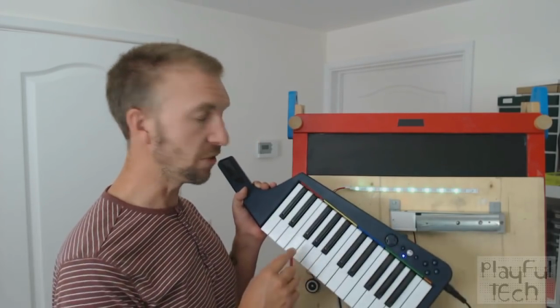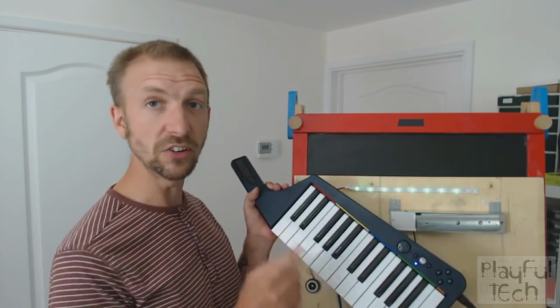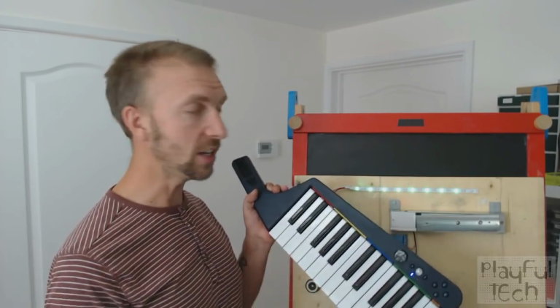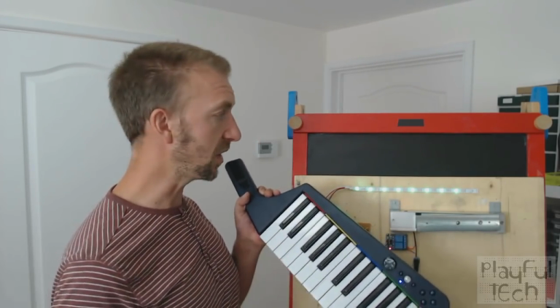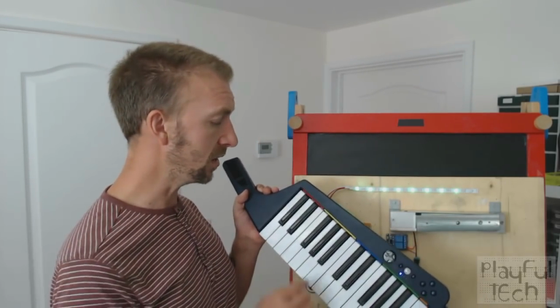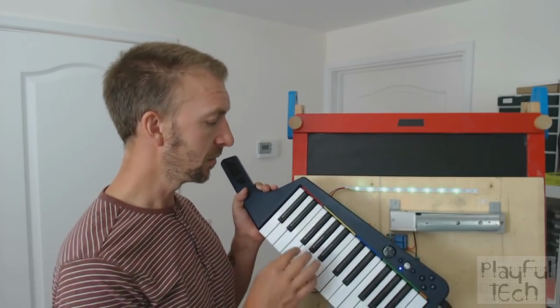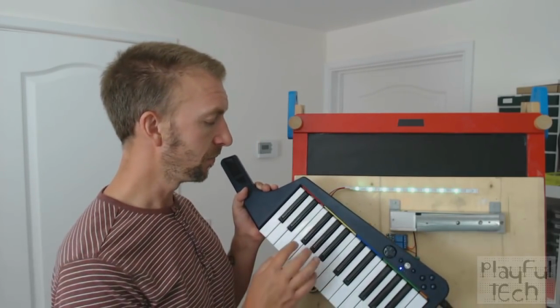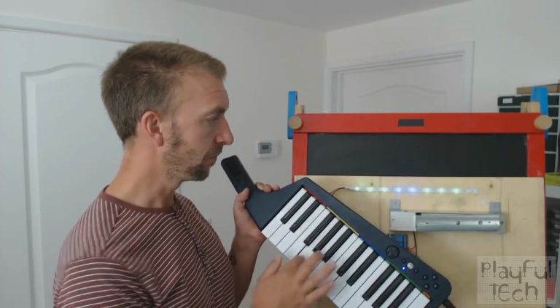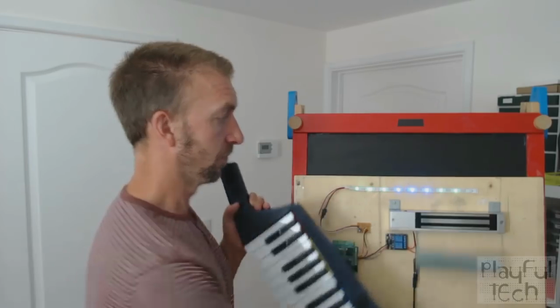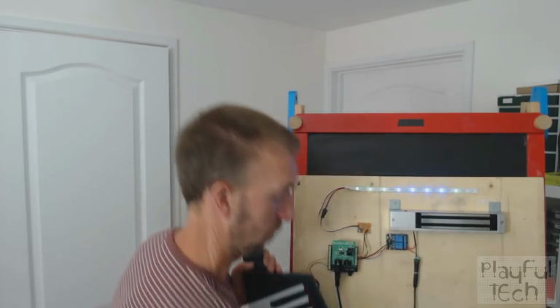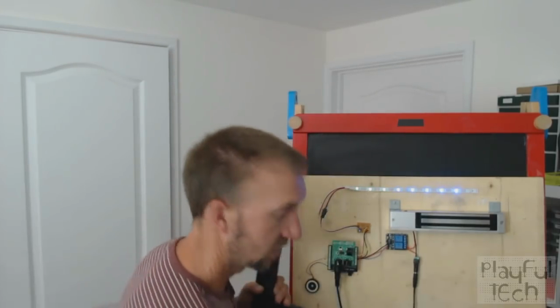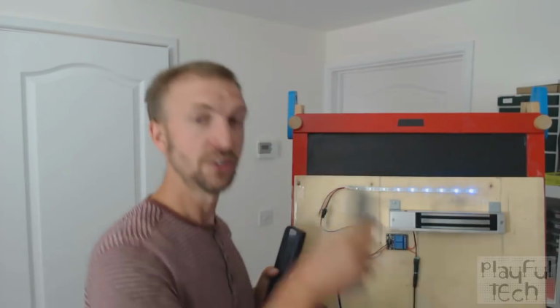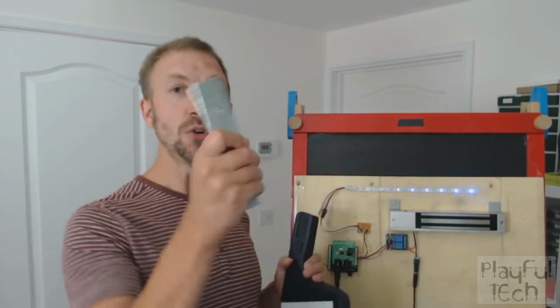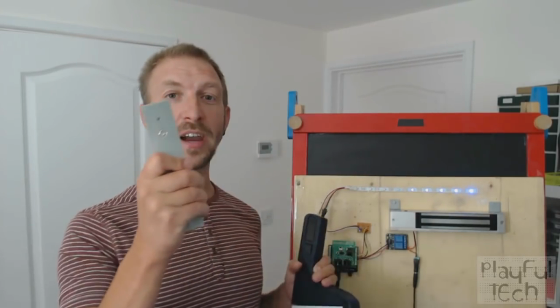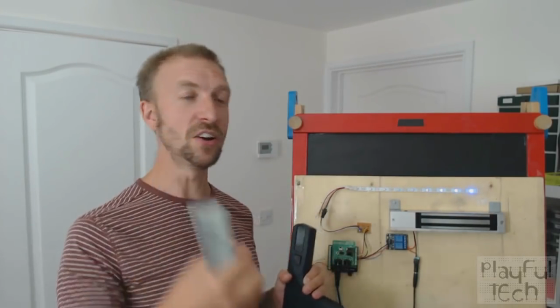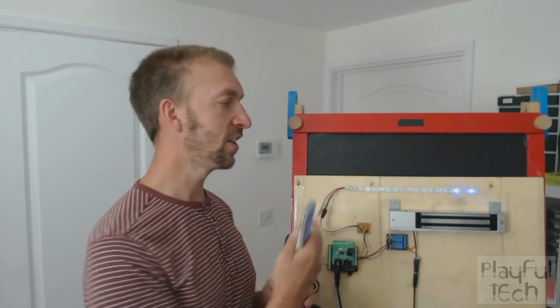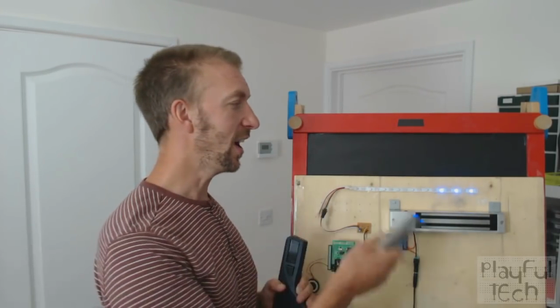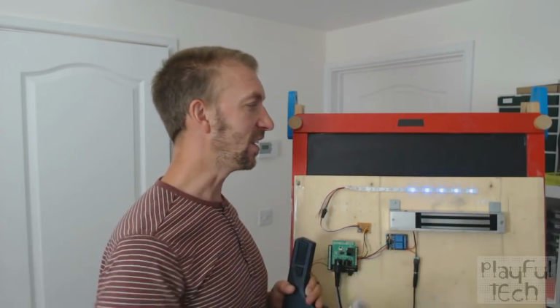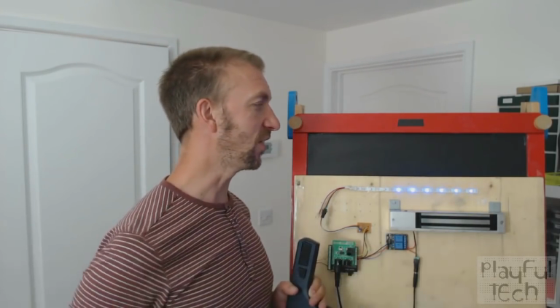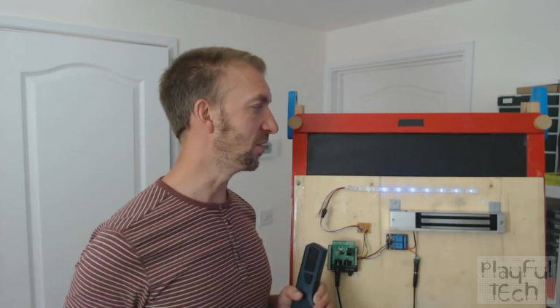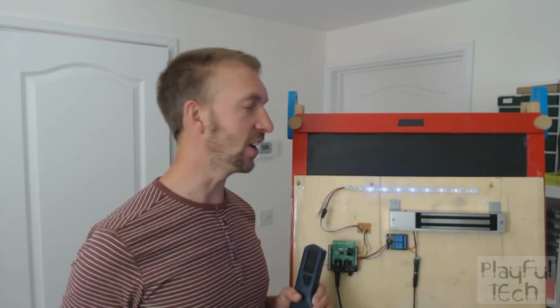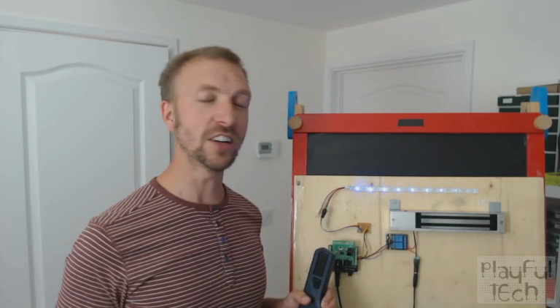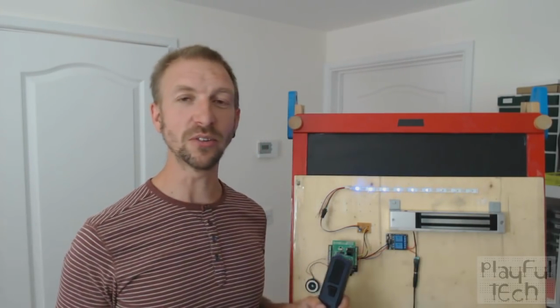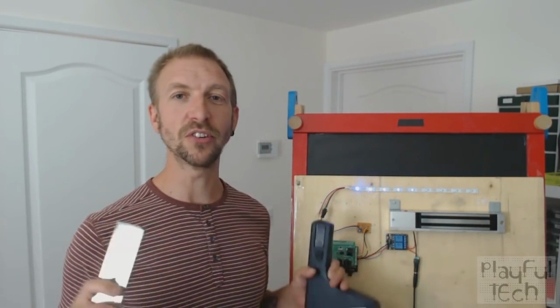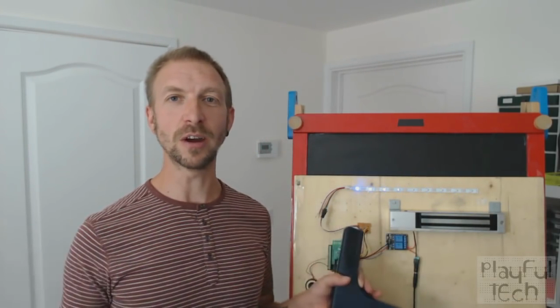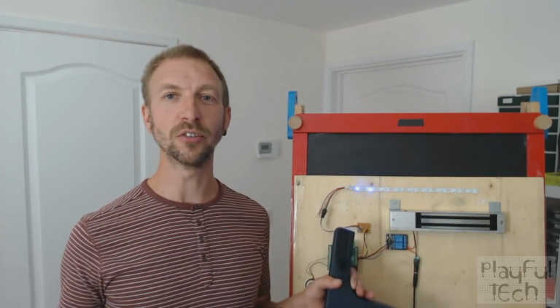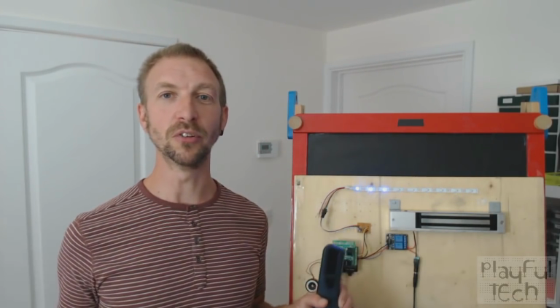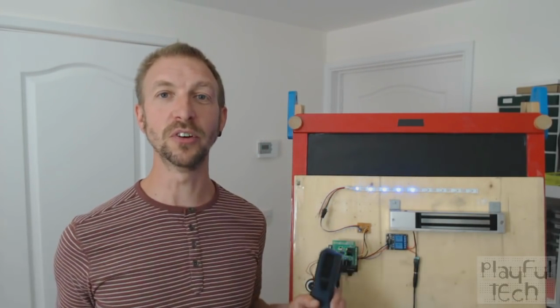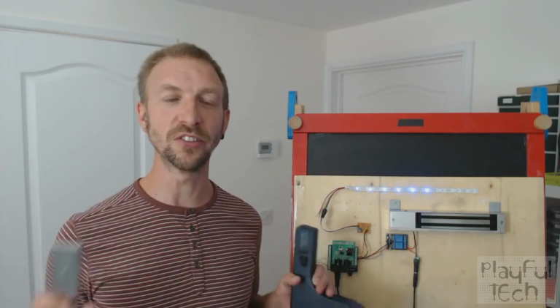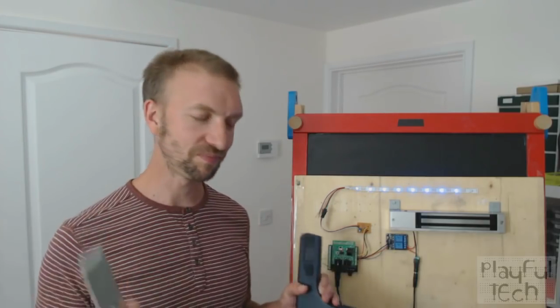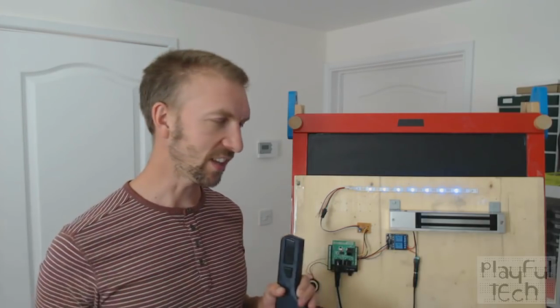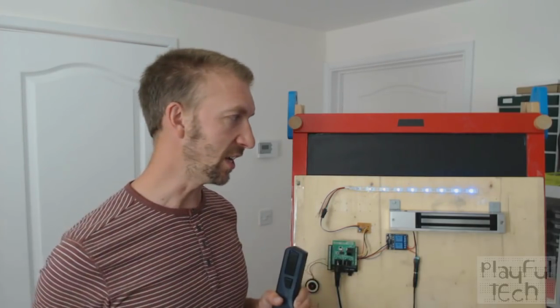Final note, G, here we go. Caught the mag lock. LED sequence, chase sequence. Rapturous applause from audience. Thank you.